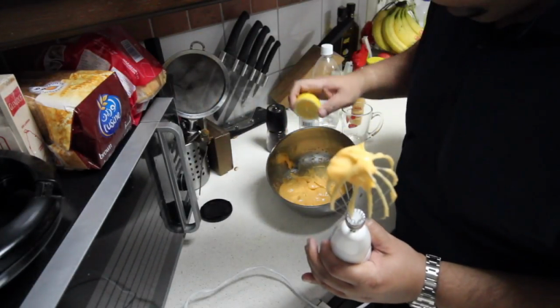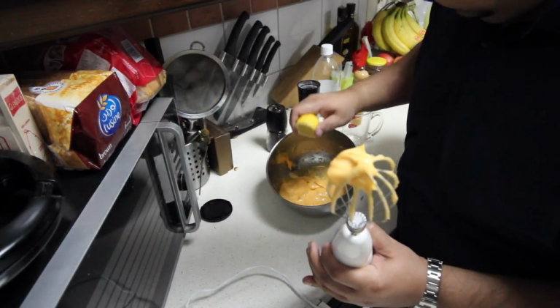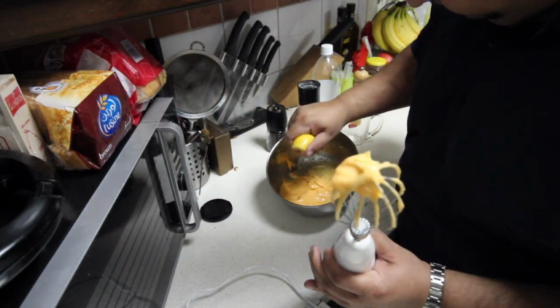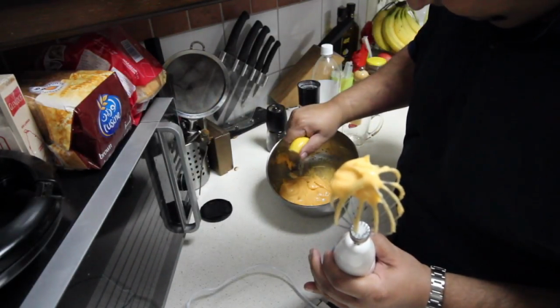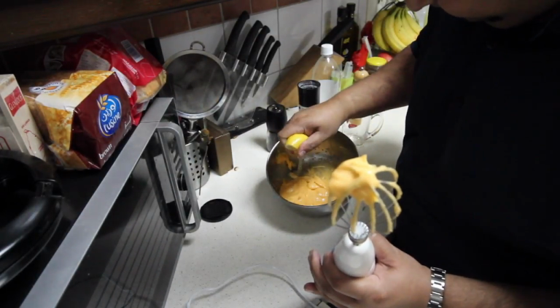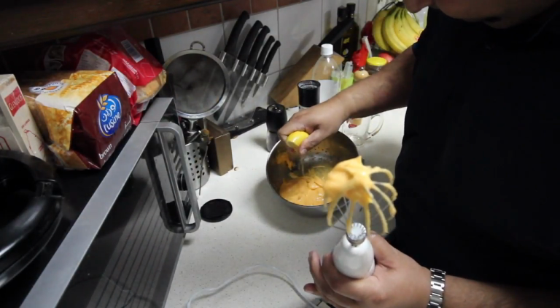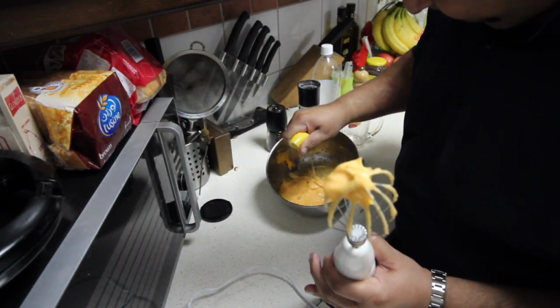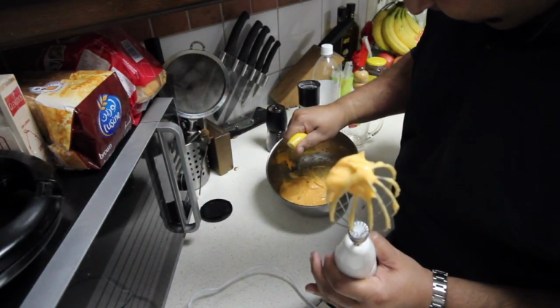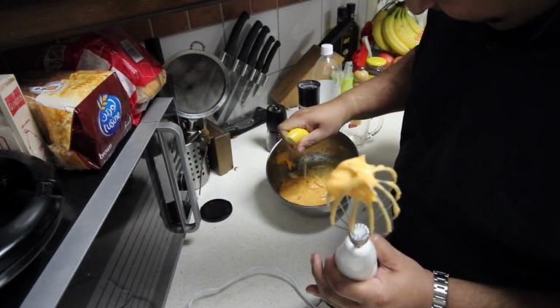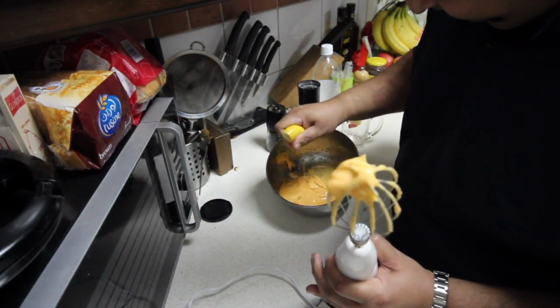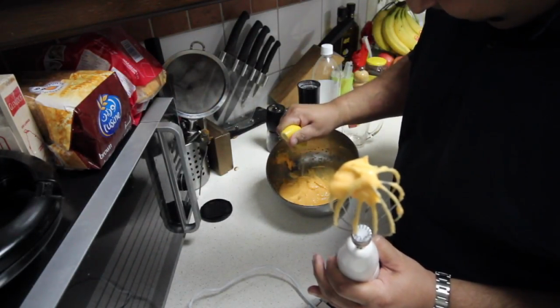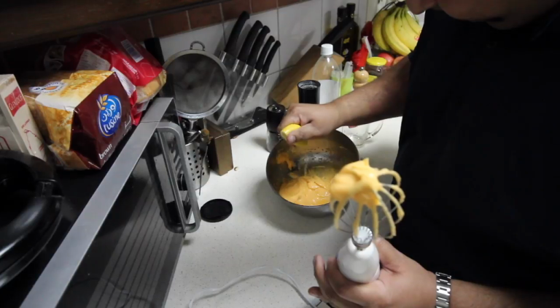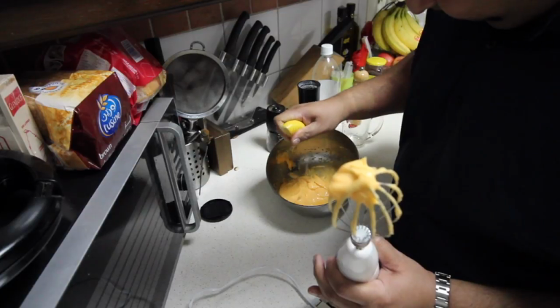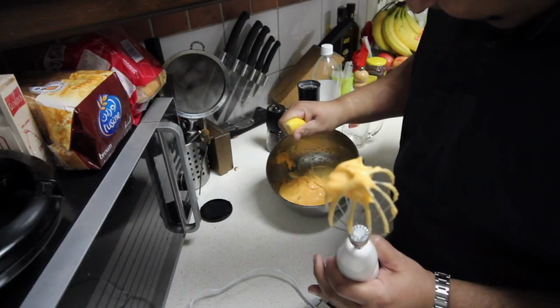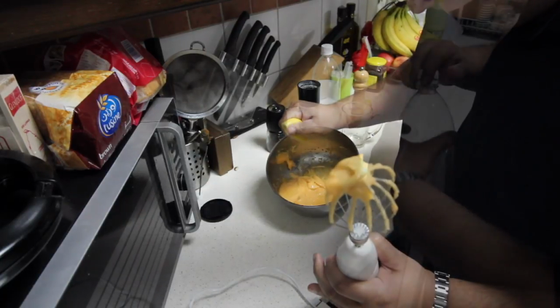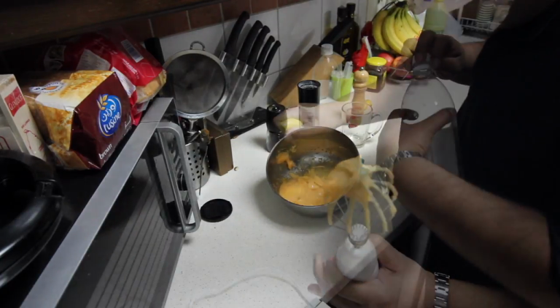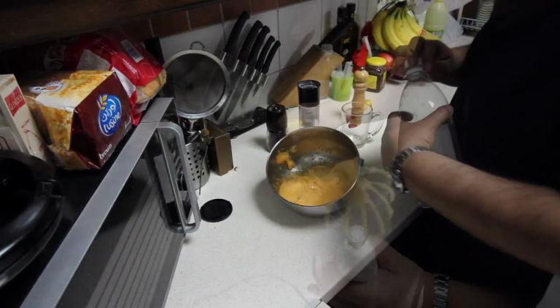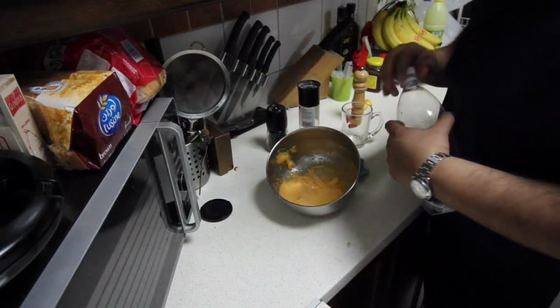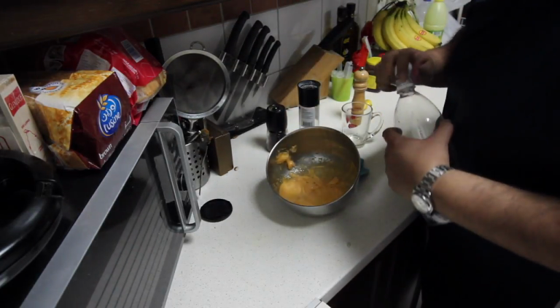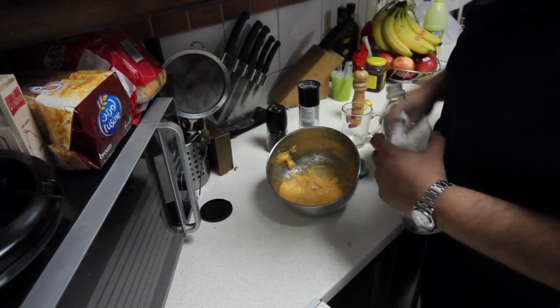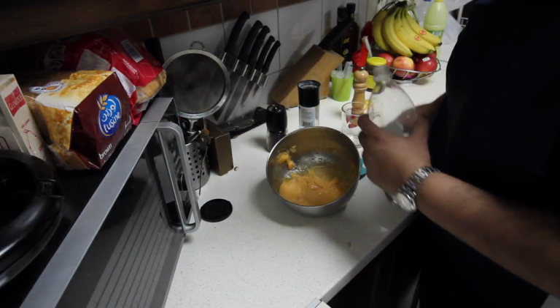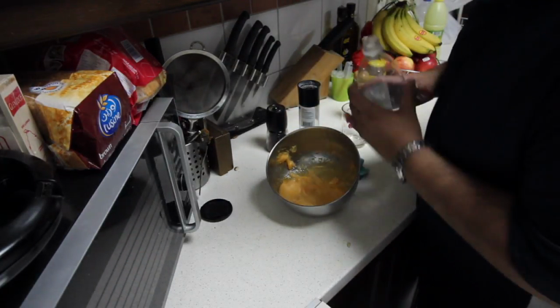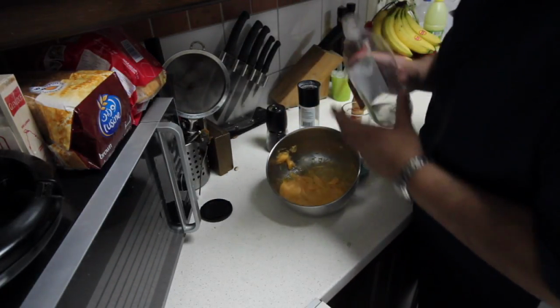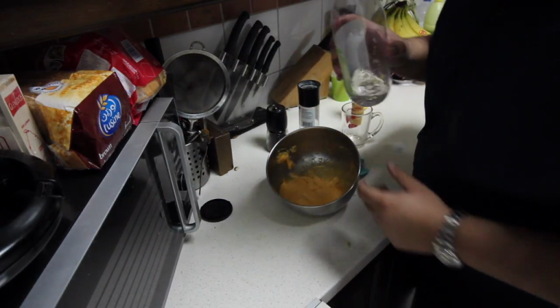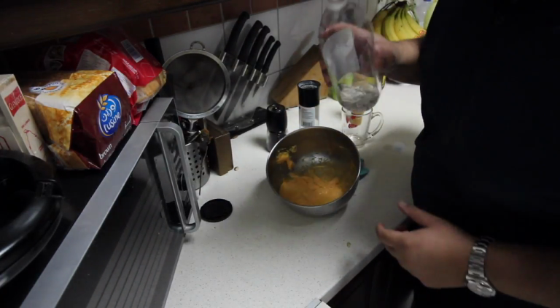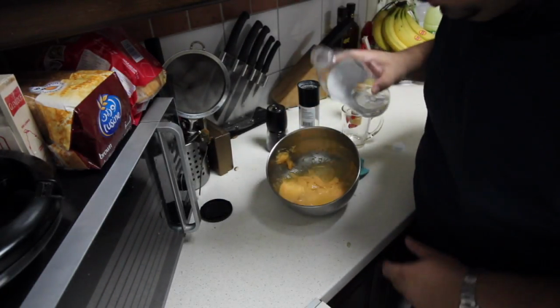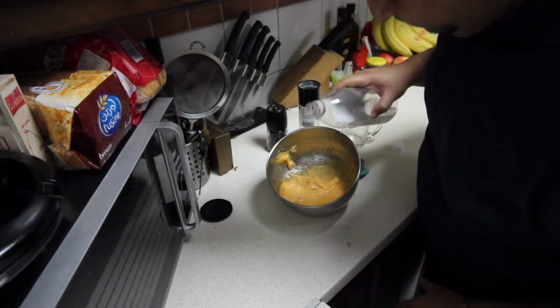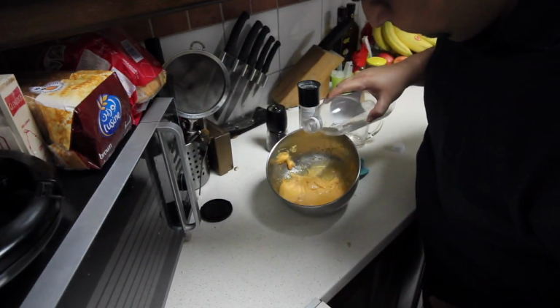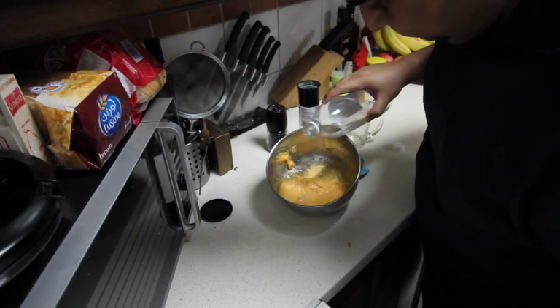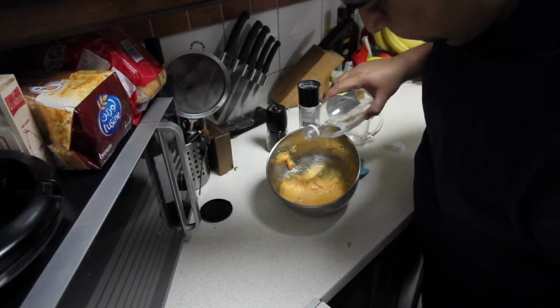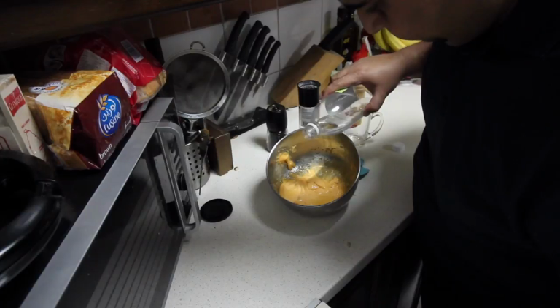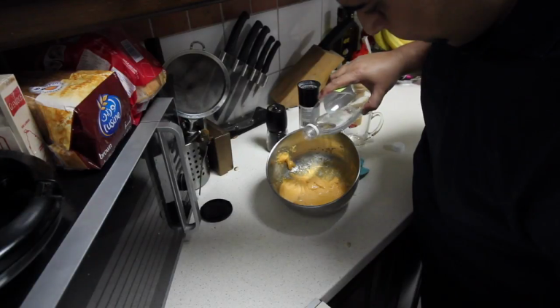Half a lemon goes in, and a splash of vinegar.